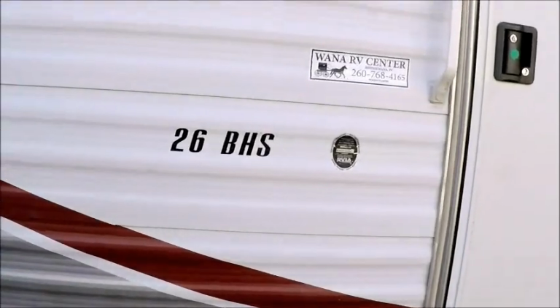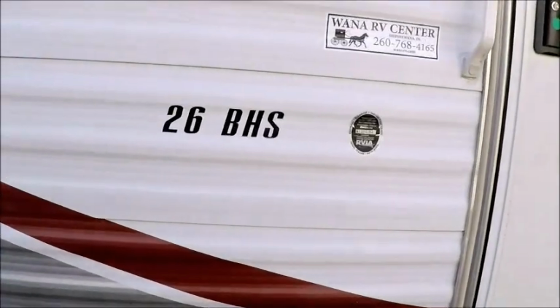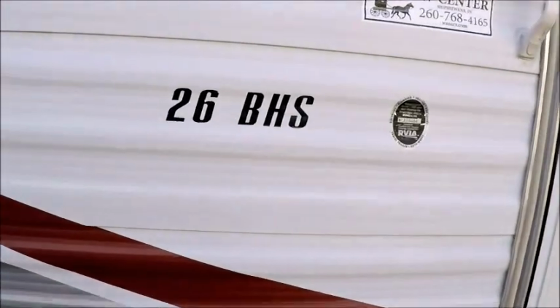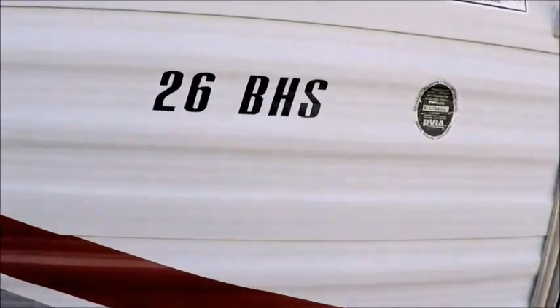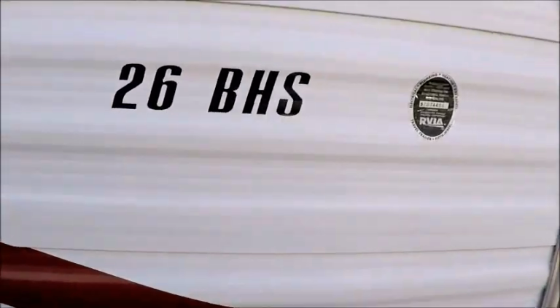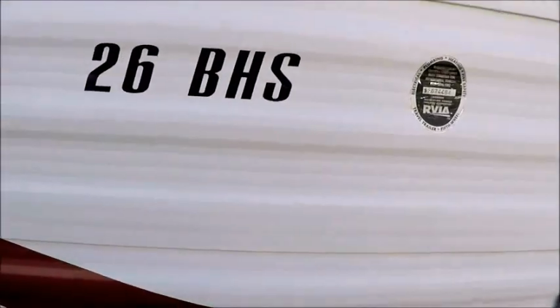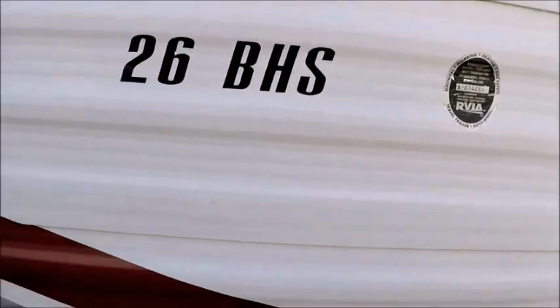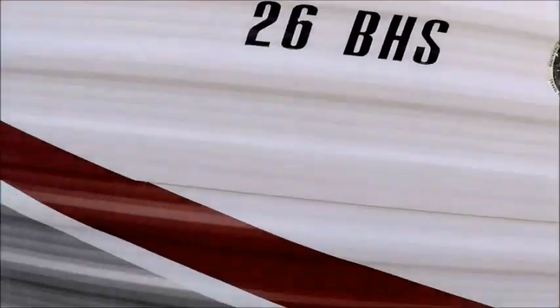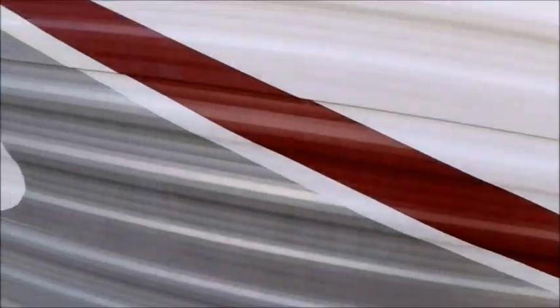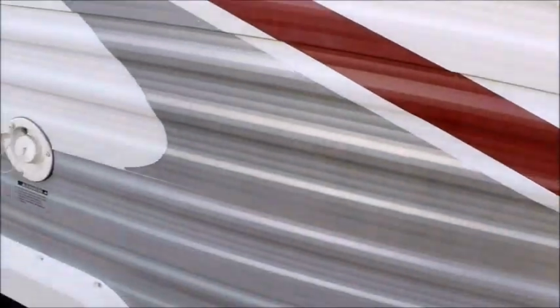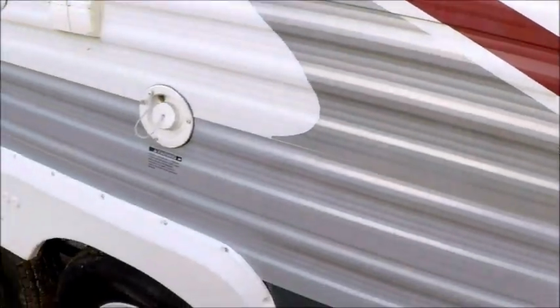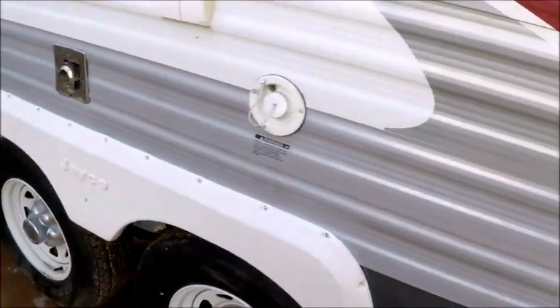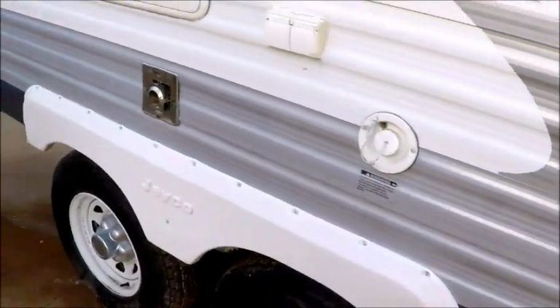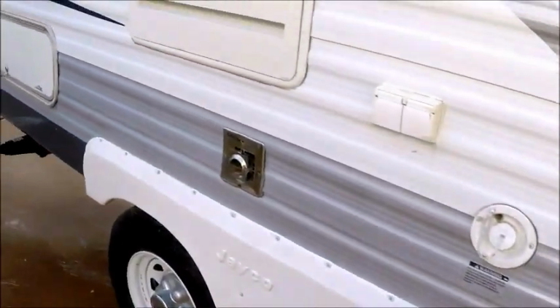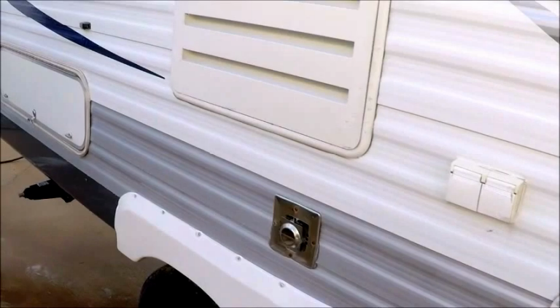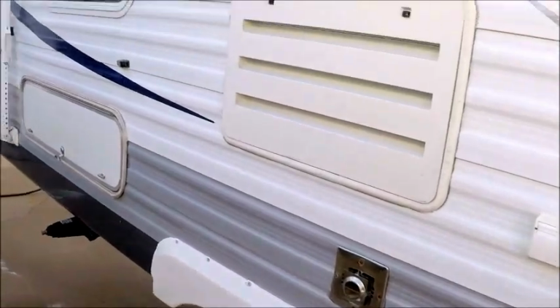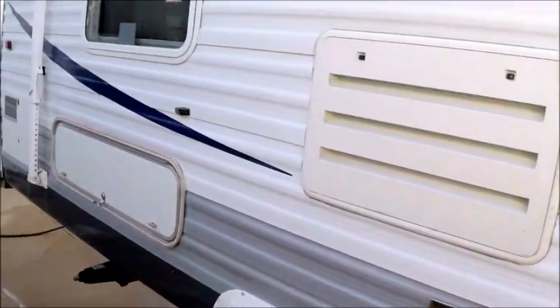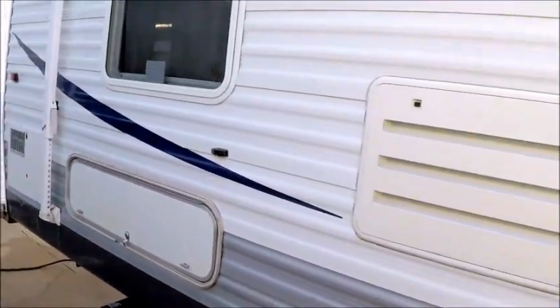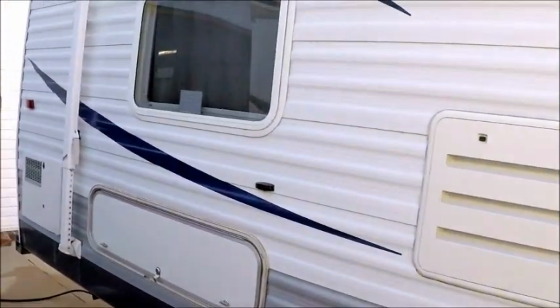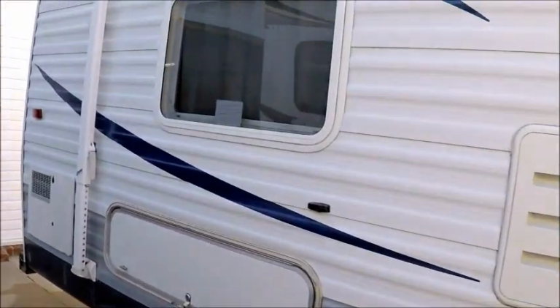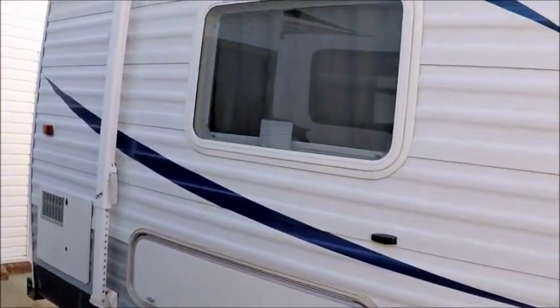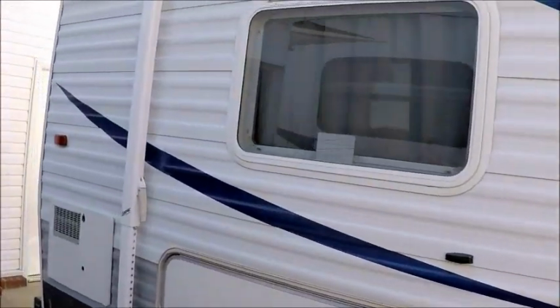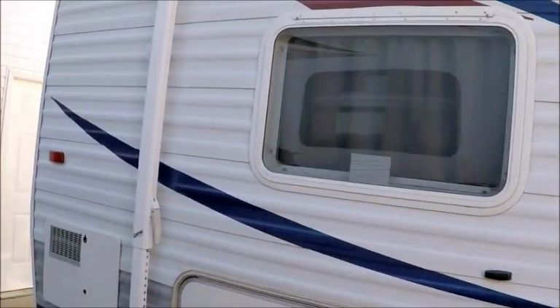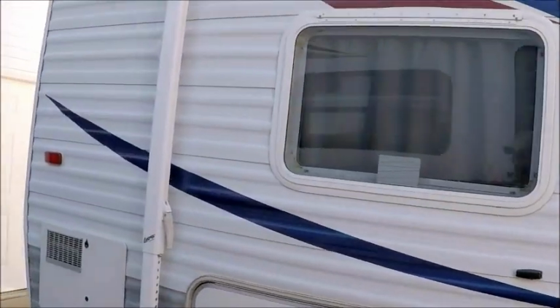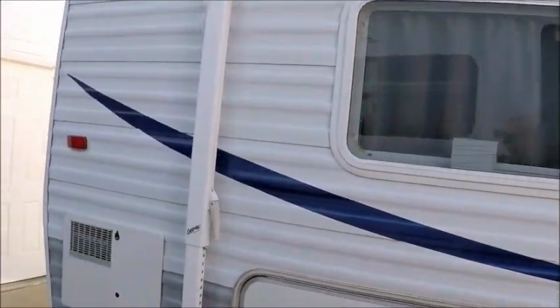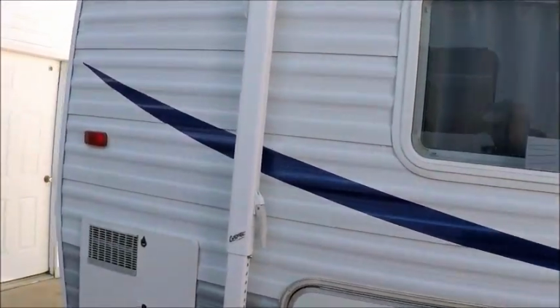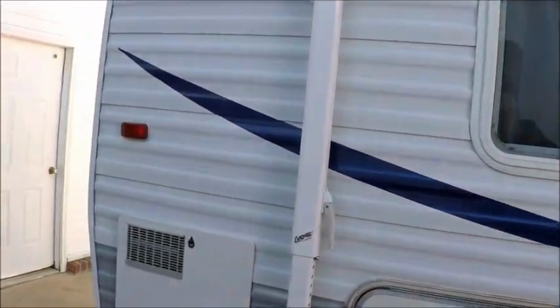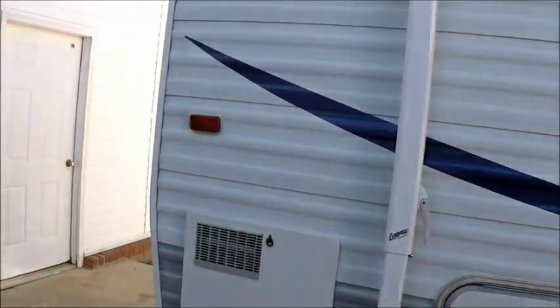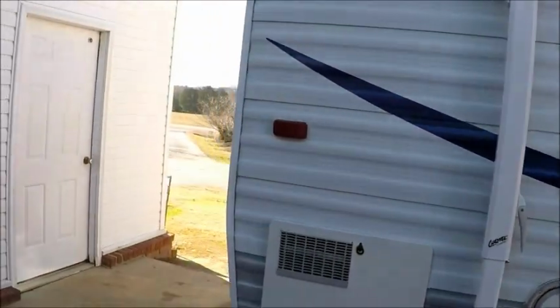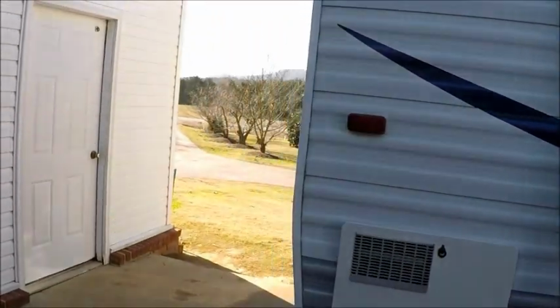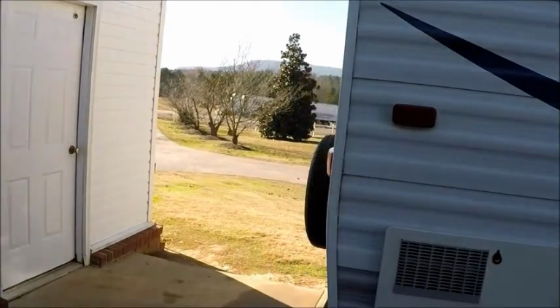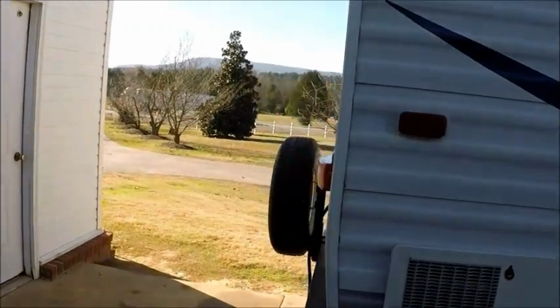It's a 2007. It's a 26 BHS. Tires are excellent. Just overall, the whole outside of the camper looks really, really good. It's got a nice big awning.